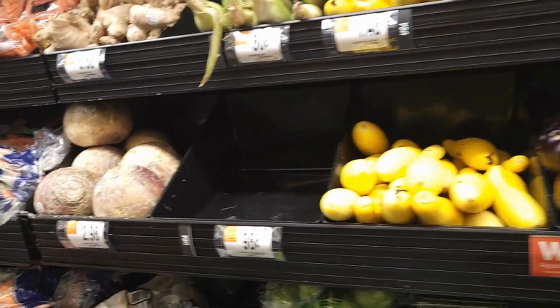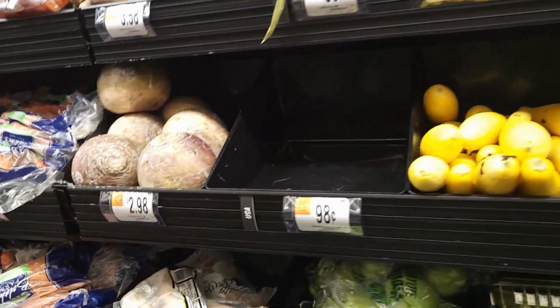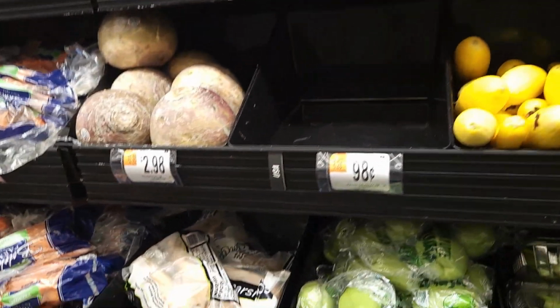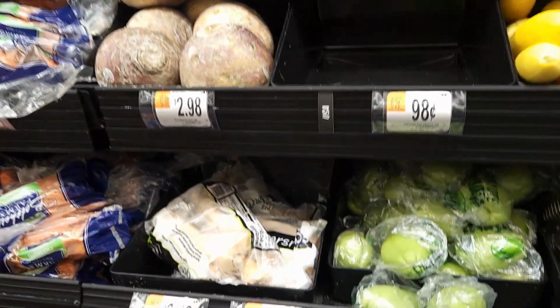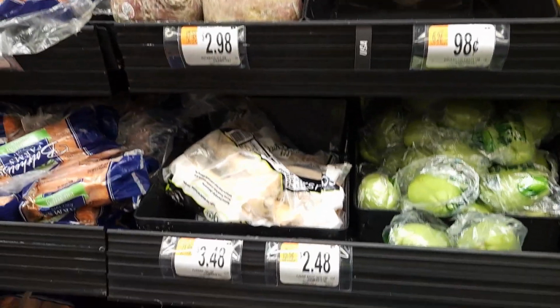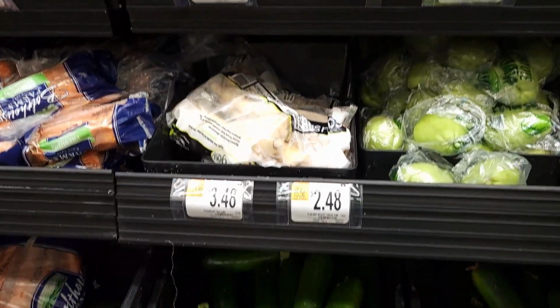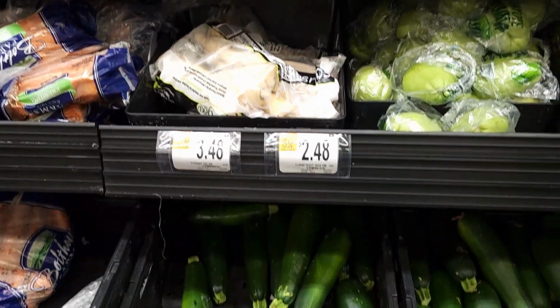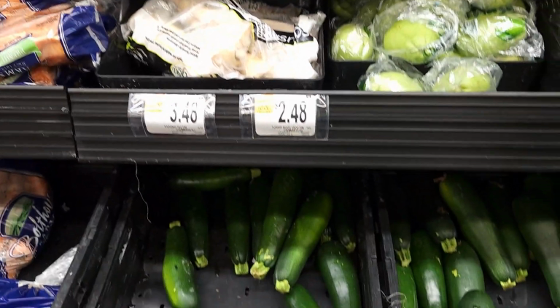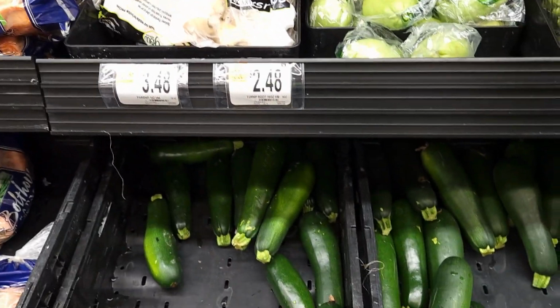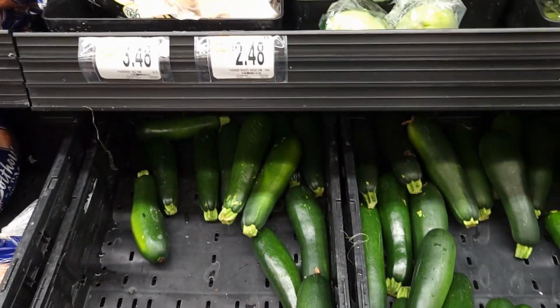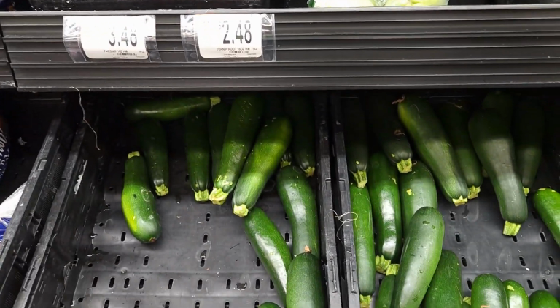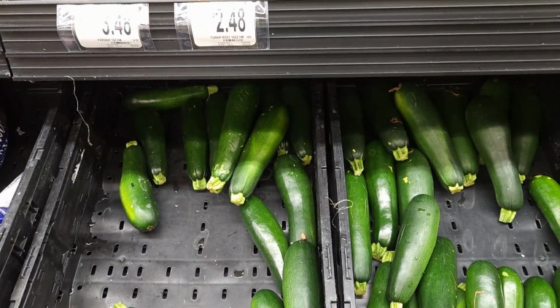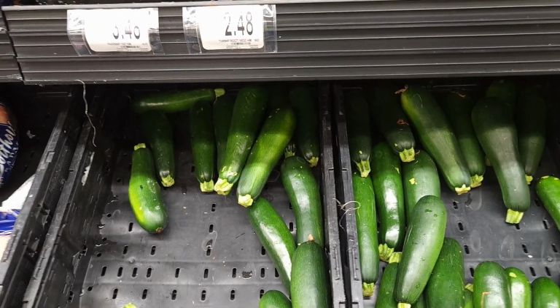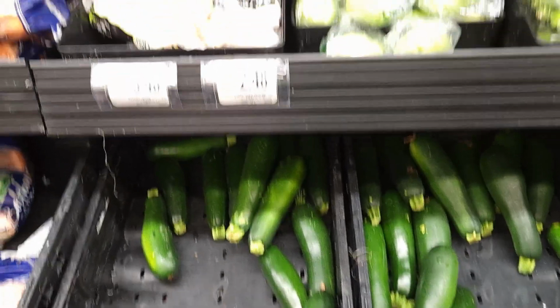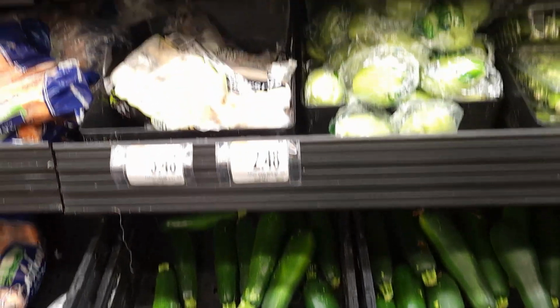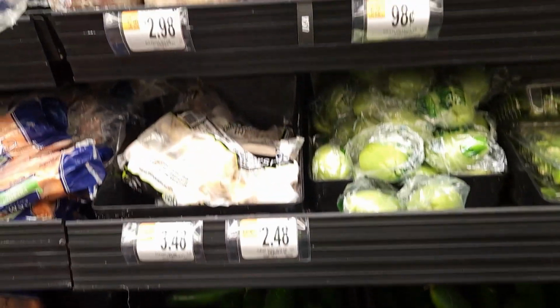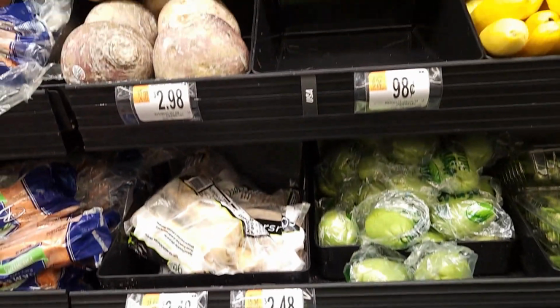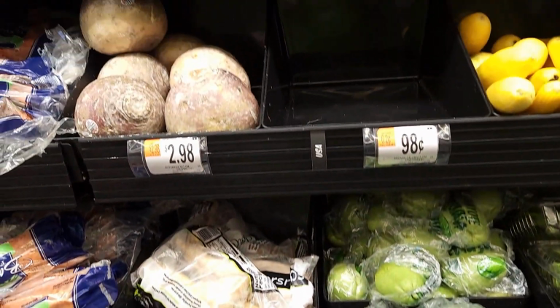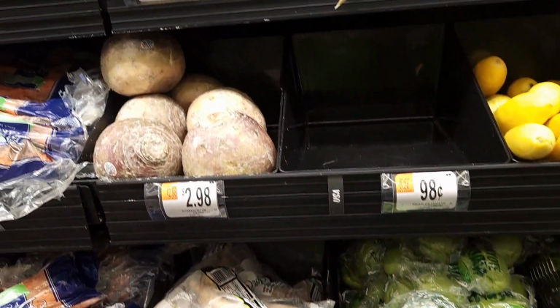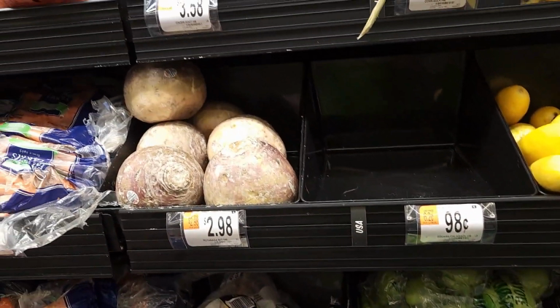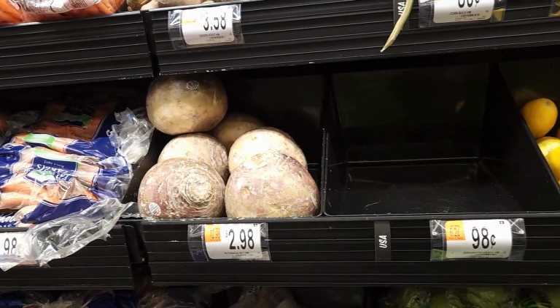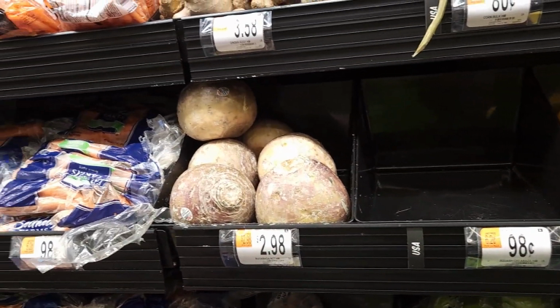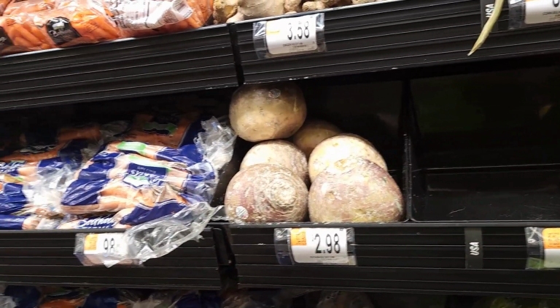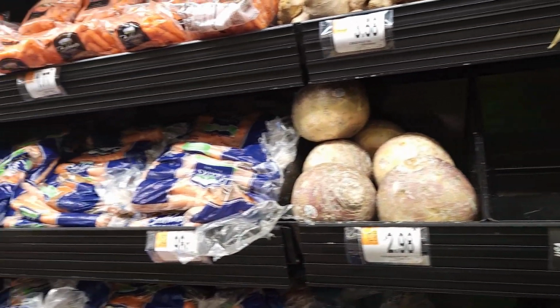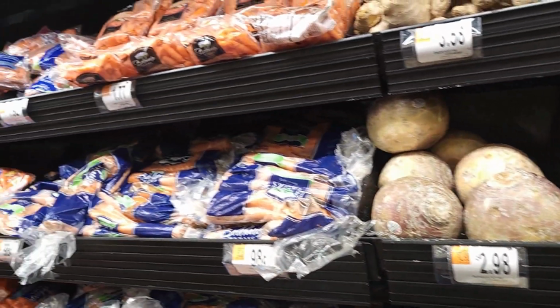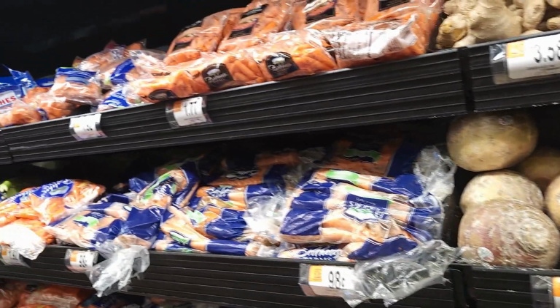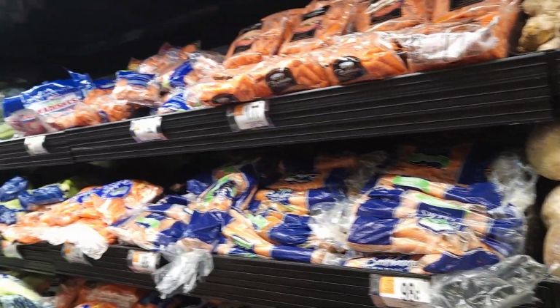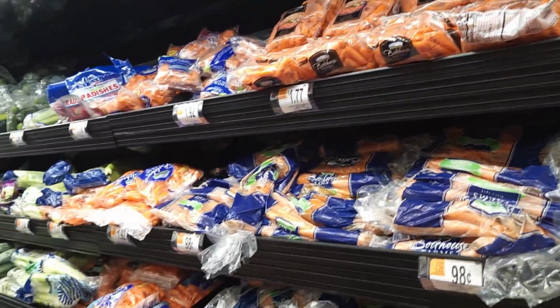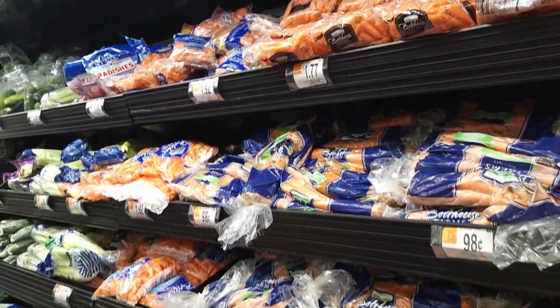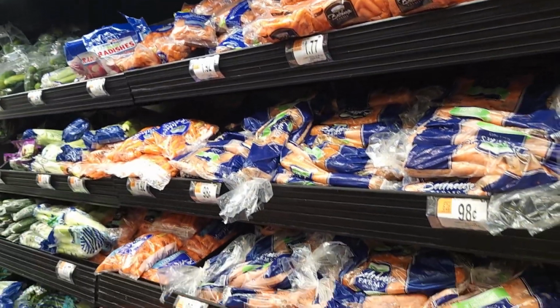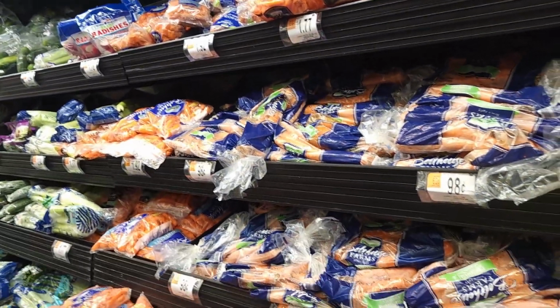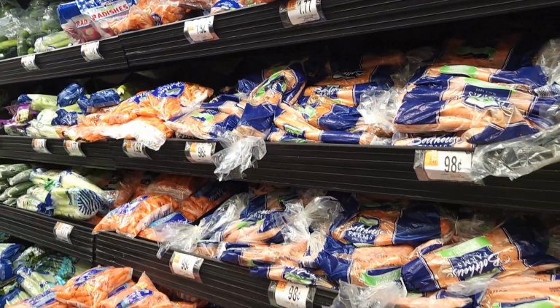A few holes here and there compared to what we saw at other stores, but the main foods that most people get look like they're okay. A lot of carrots here, you see the celery - that's true.